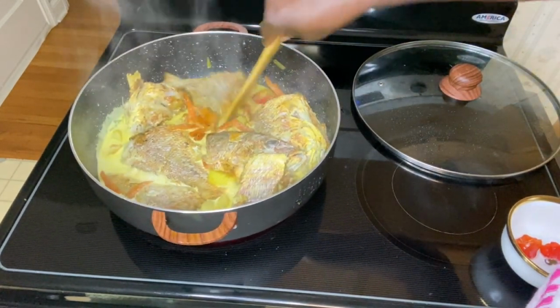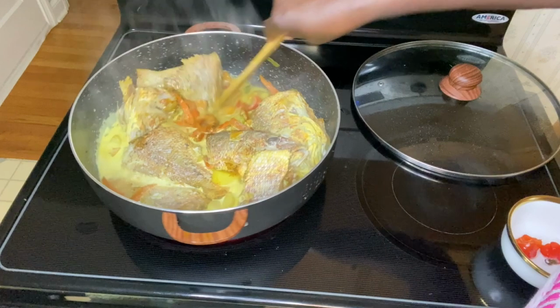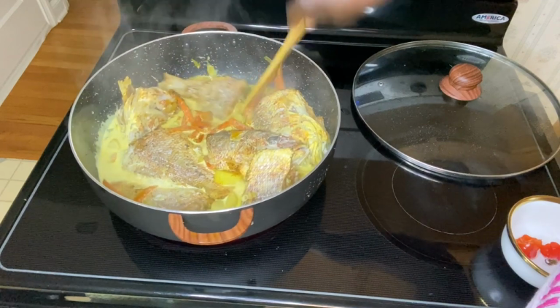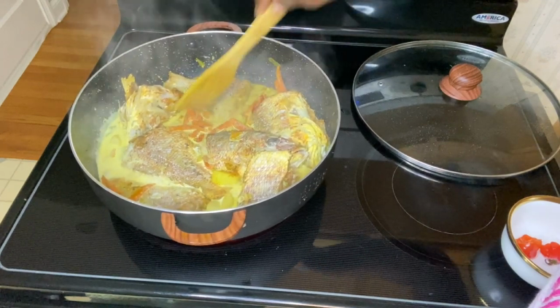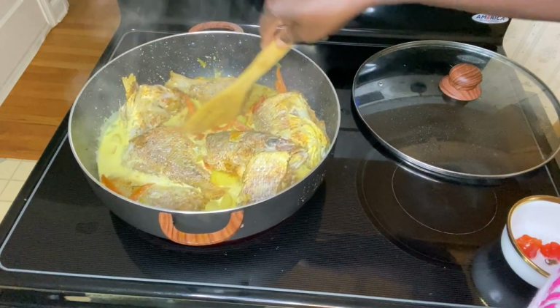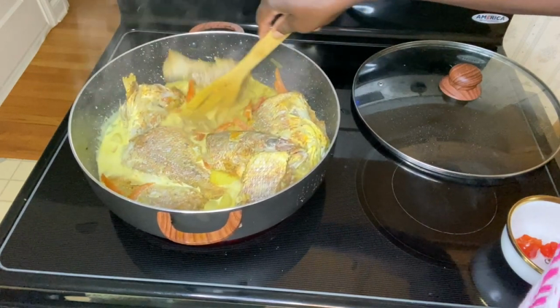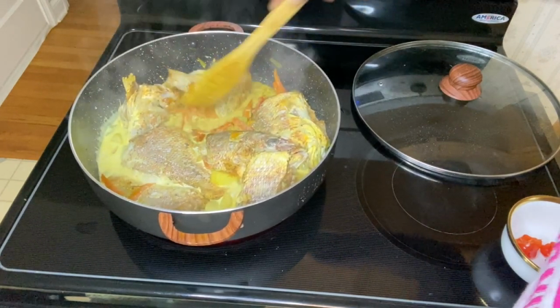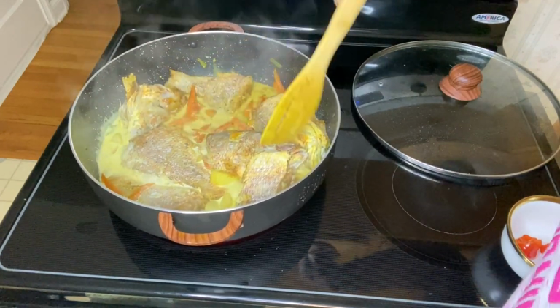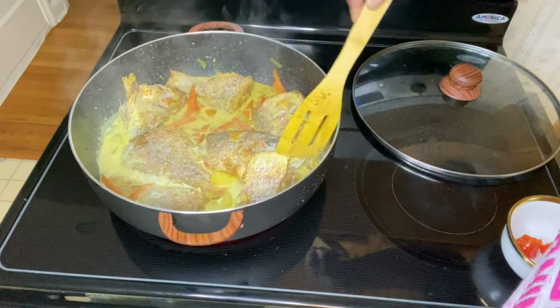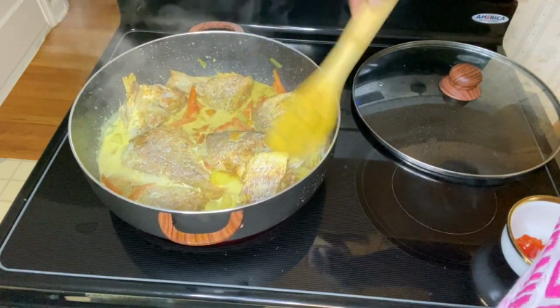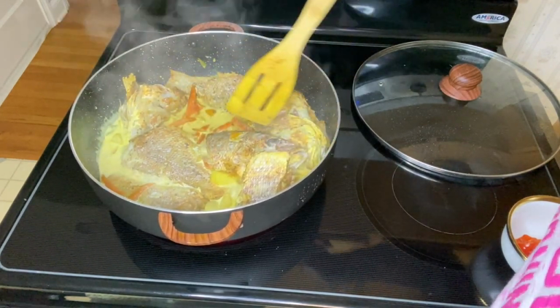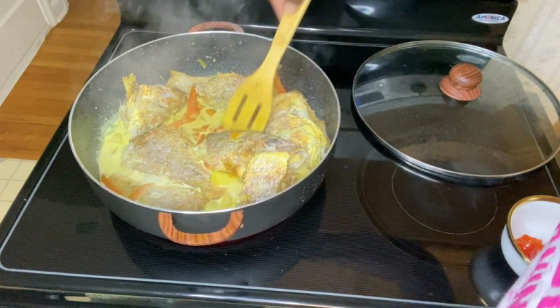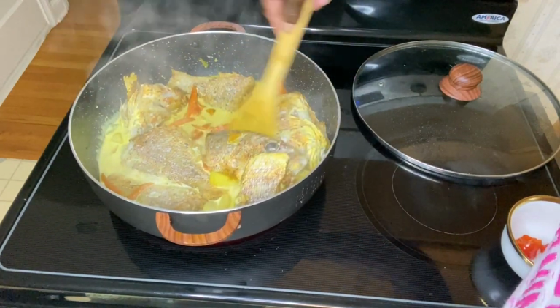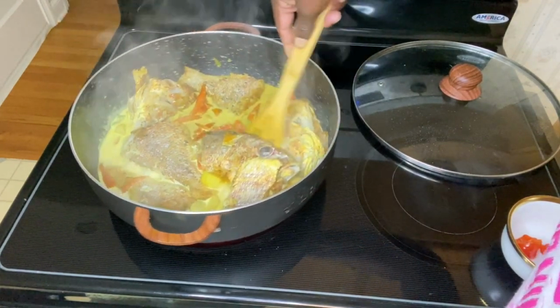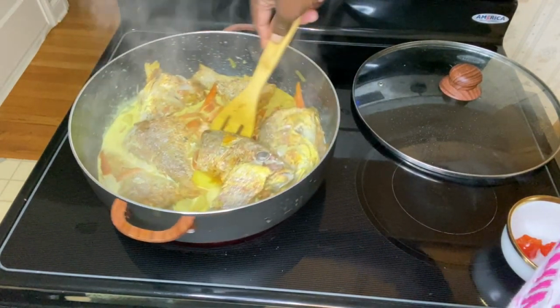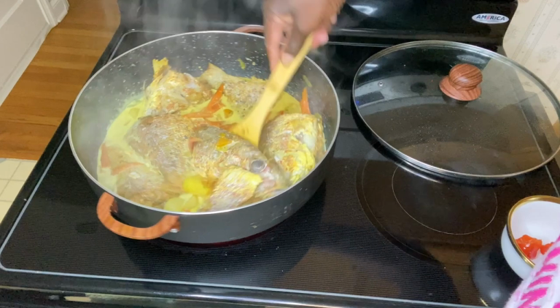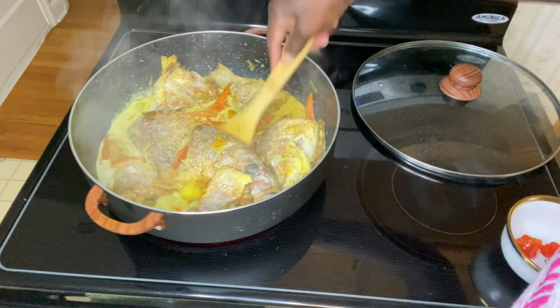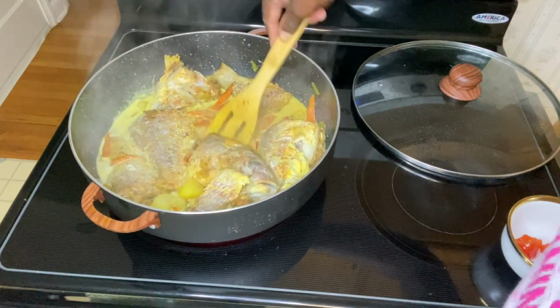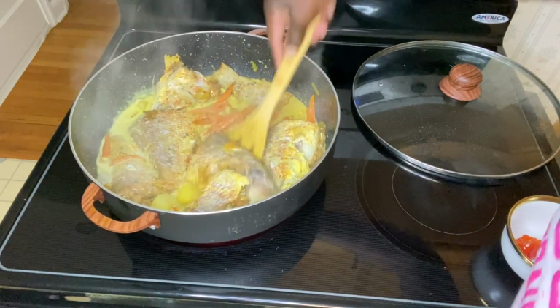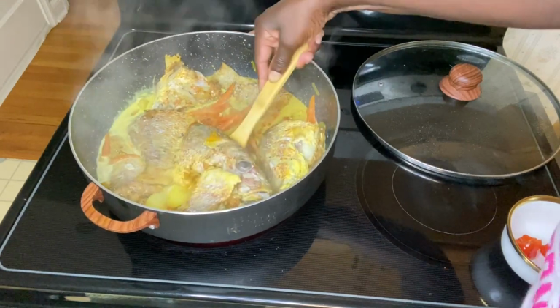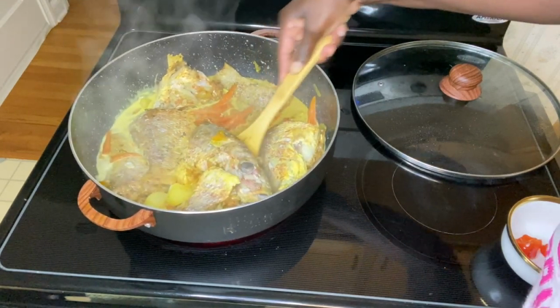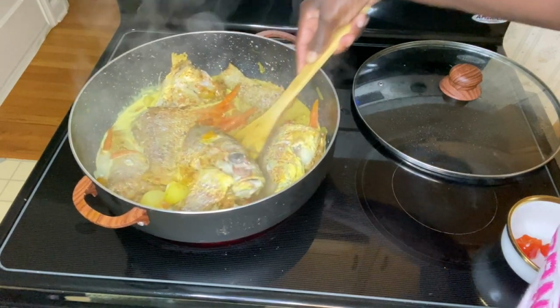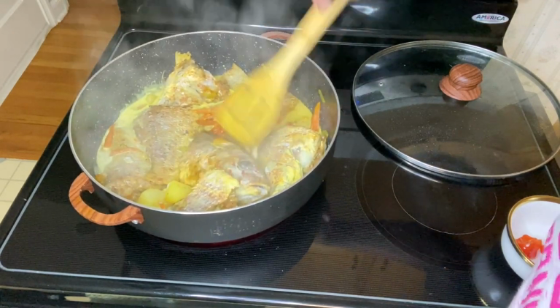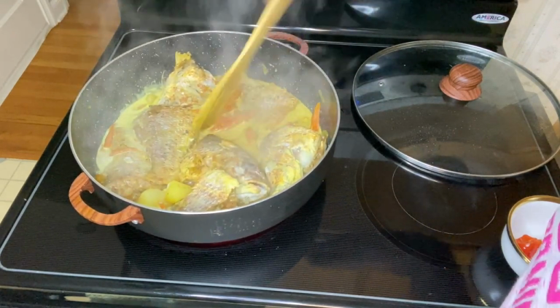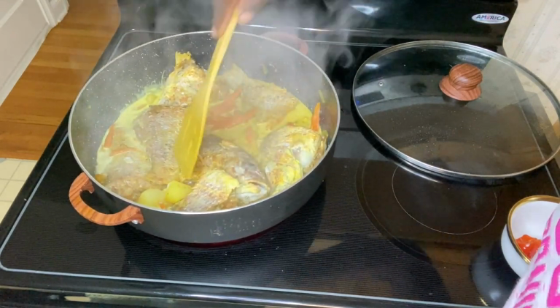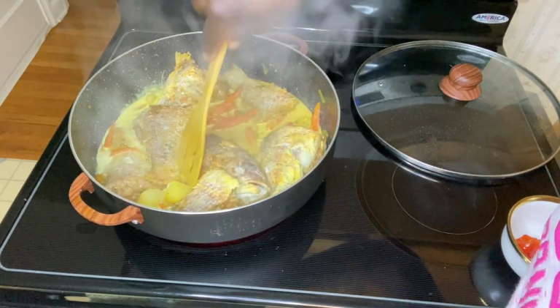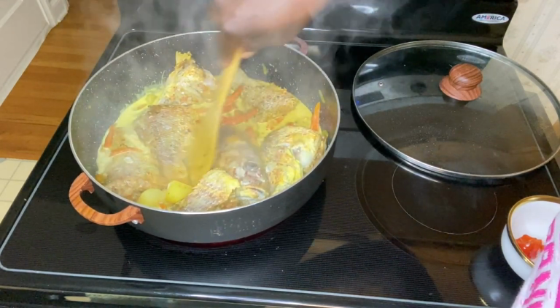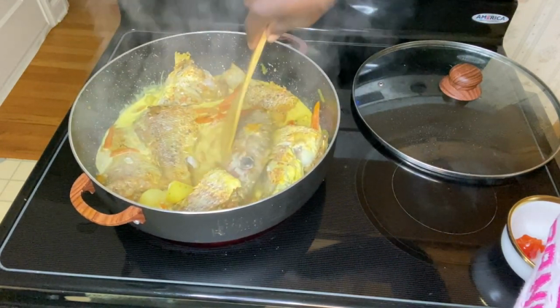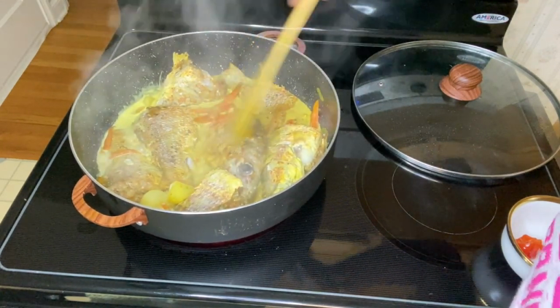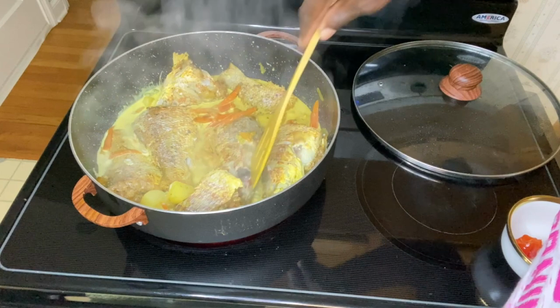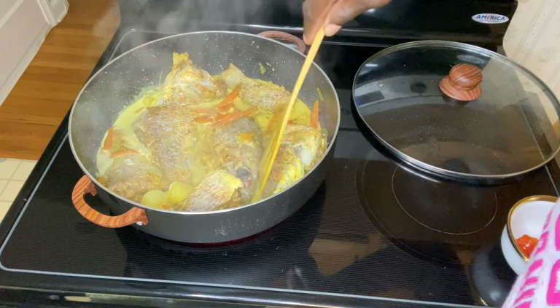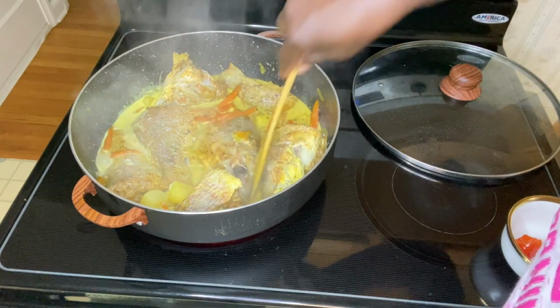You can choose to use coconut milk, or you can just choose to use water or chicken stock — whichever you prefer. But it tastes really good with the coconut milk.